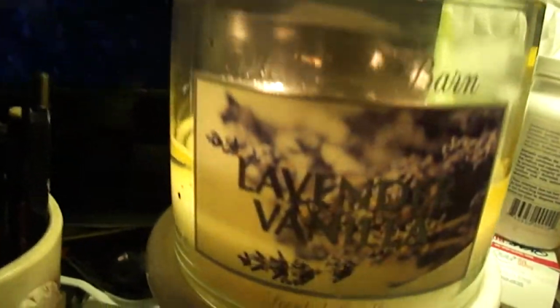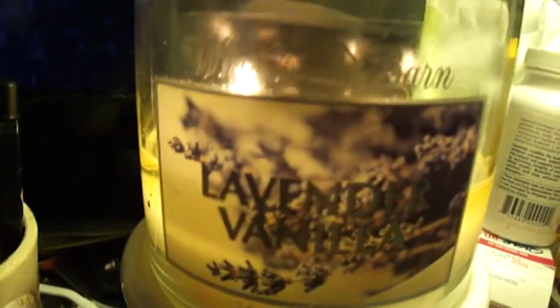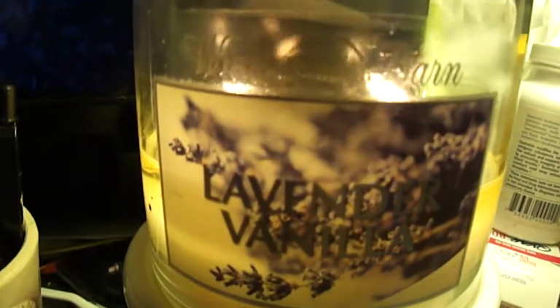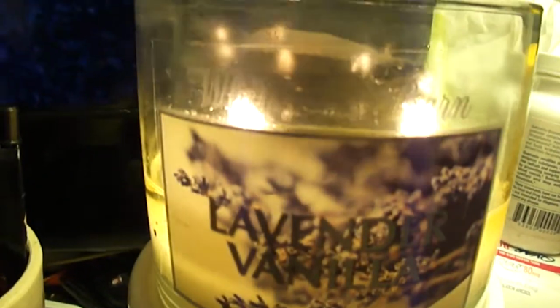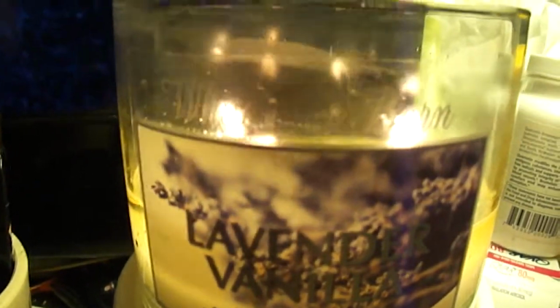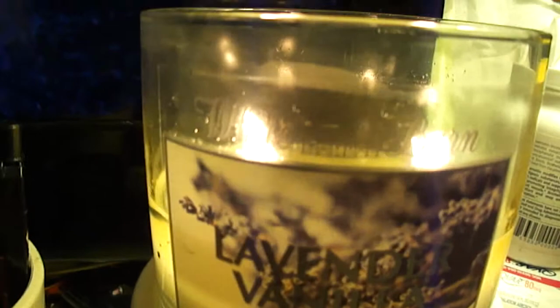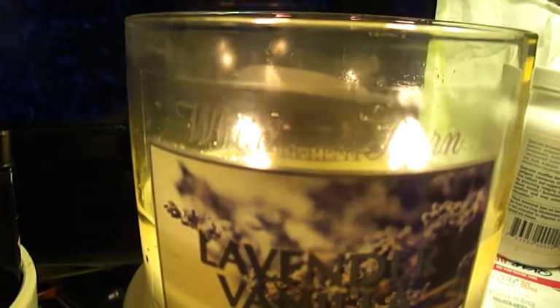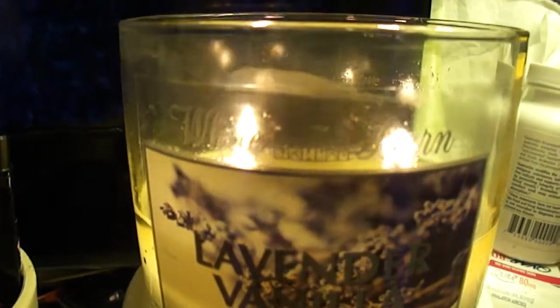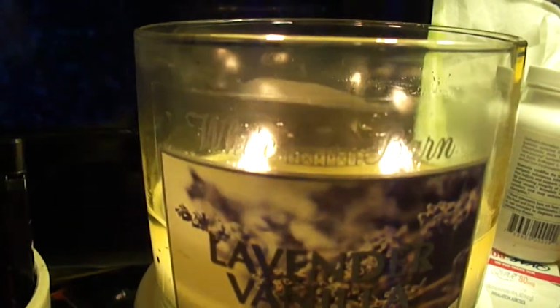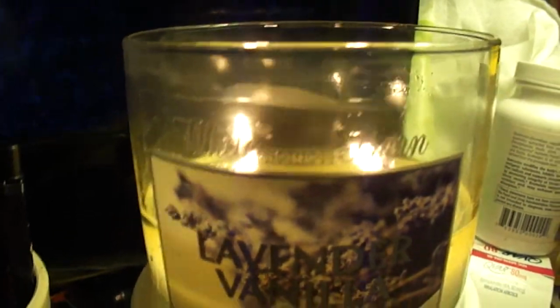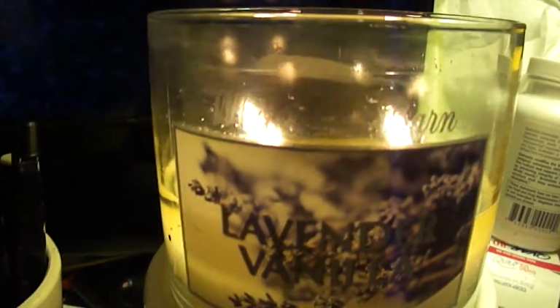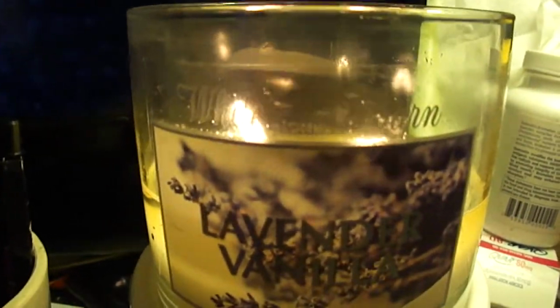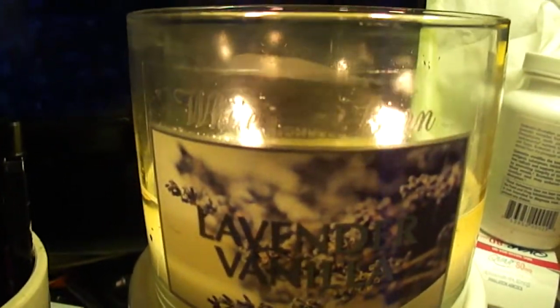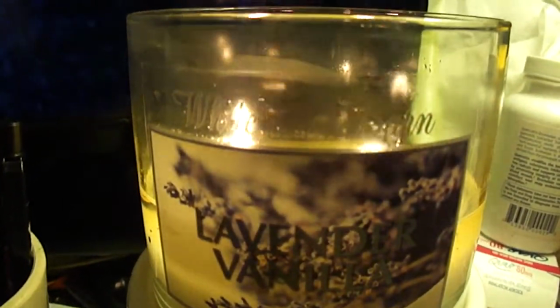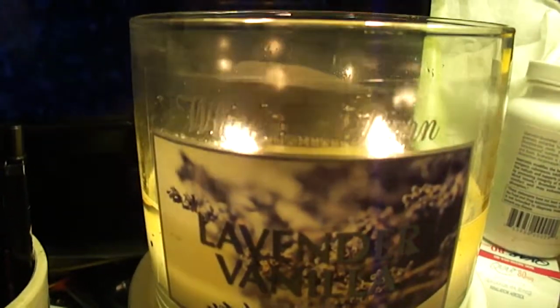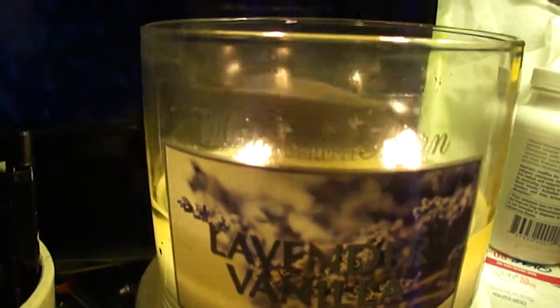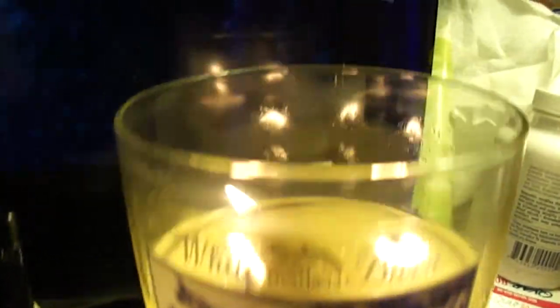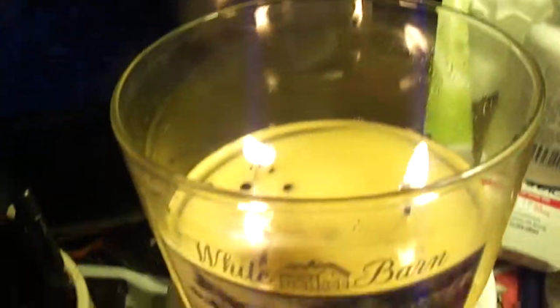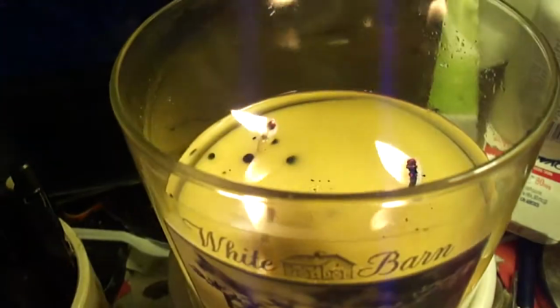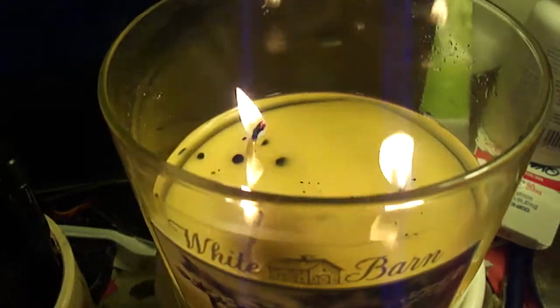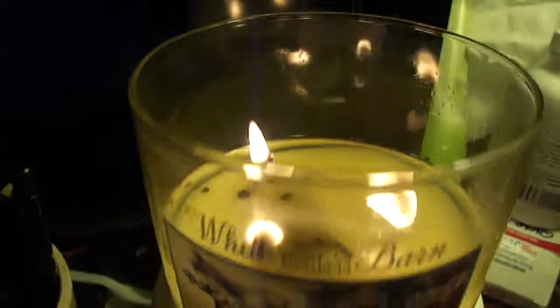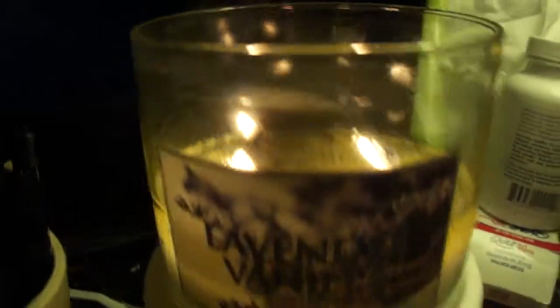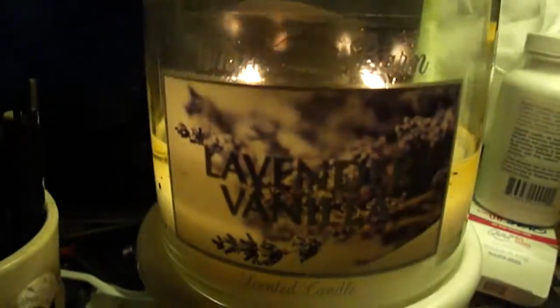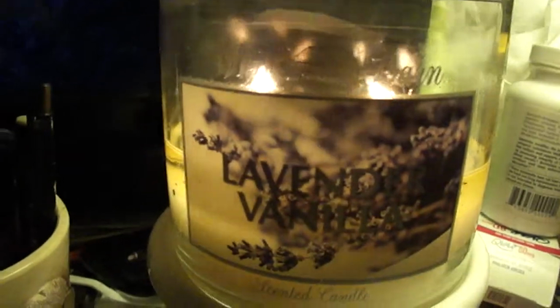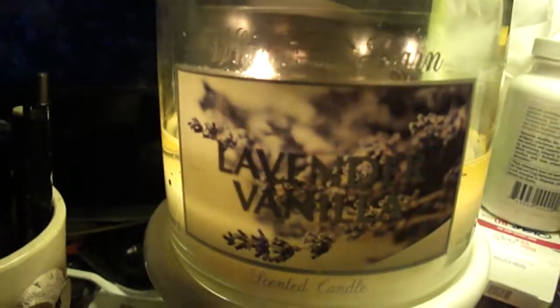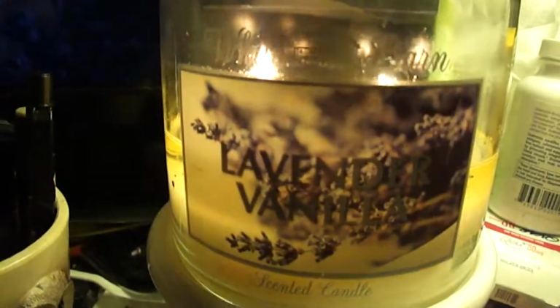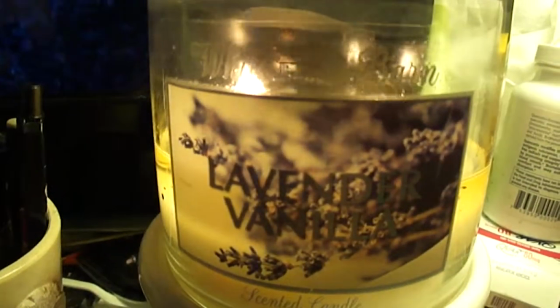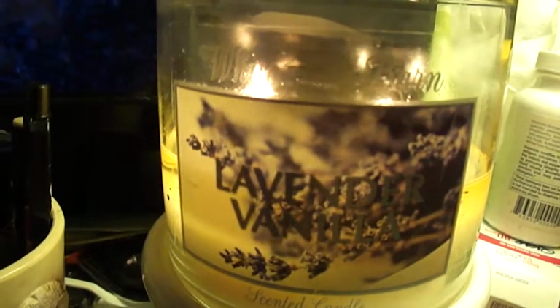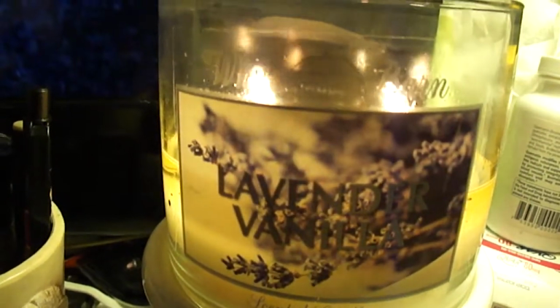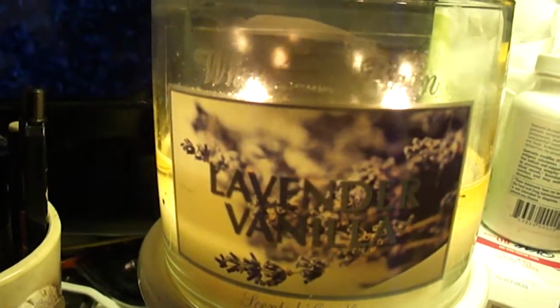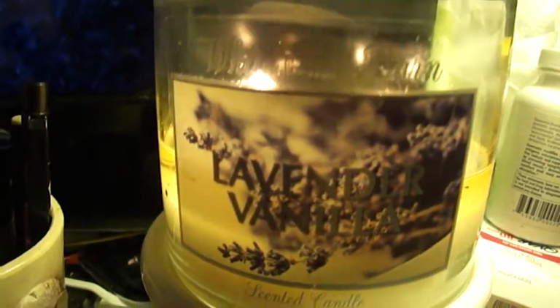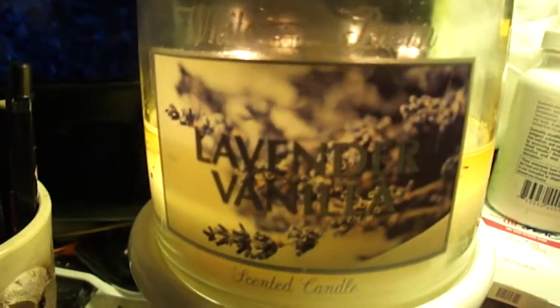So as you can see, this is the 14.5 ounce, which is the three-wick of the lavender vanilla scent.